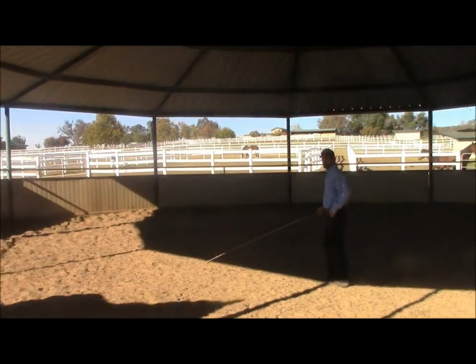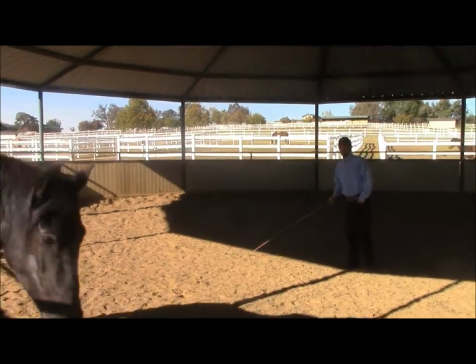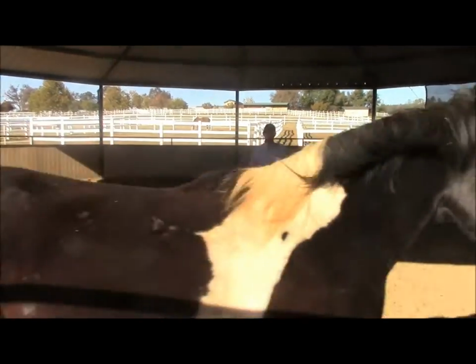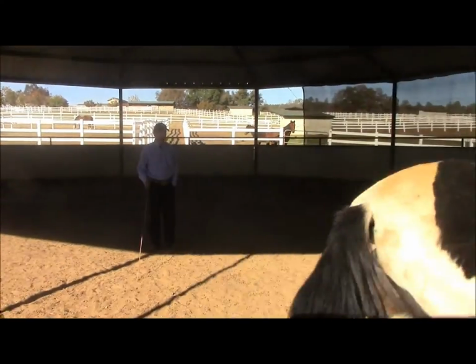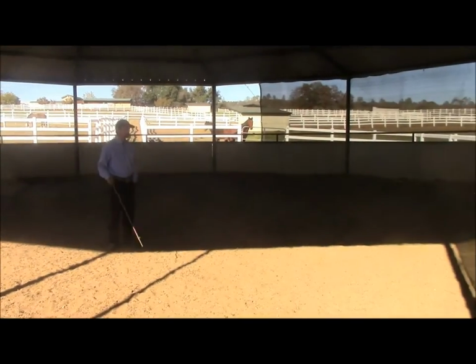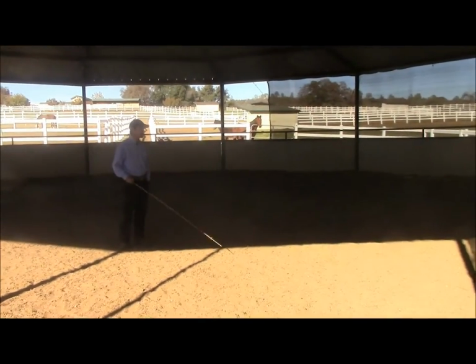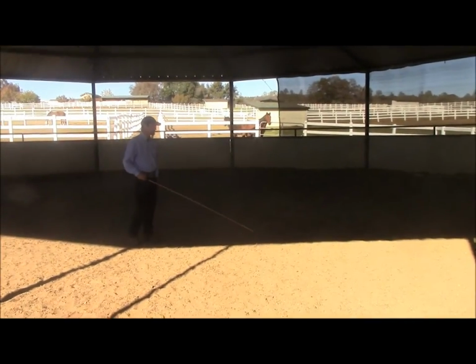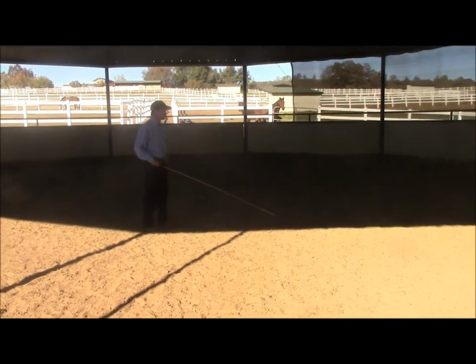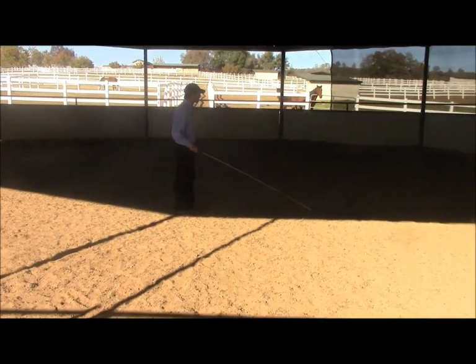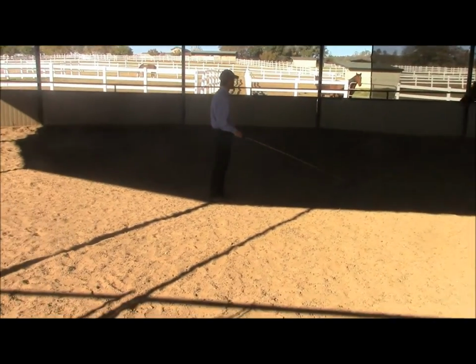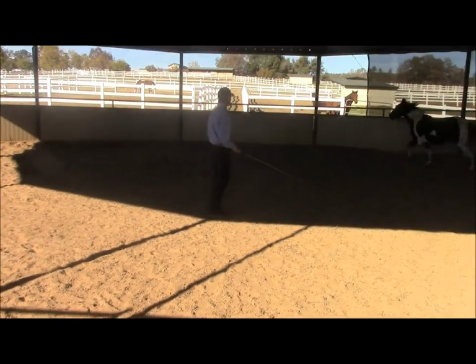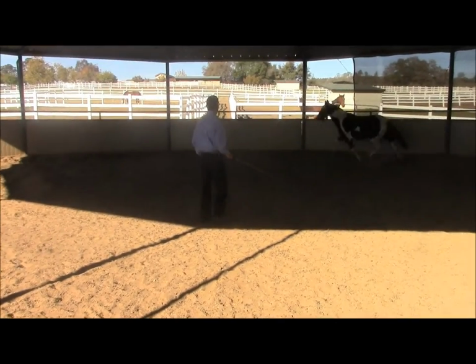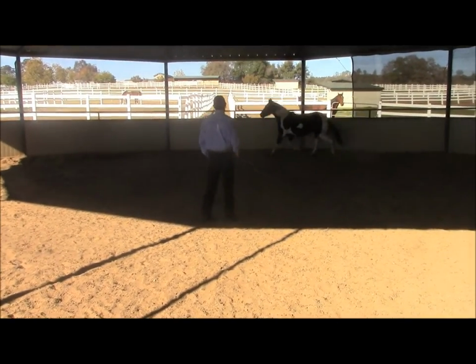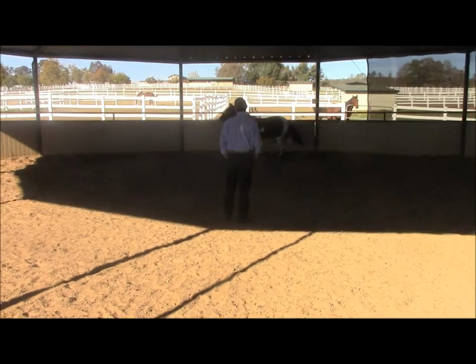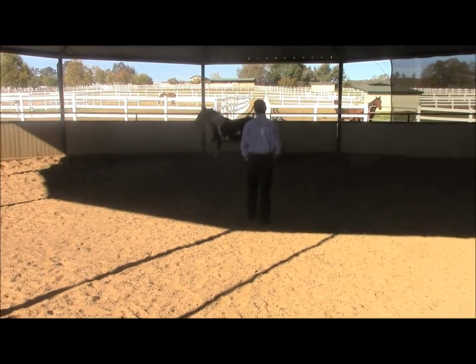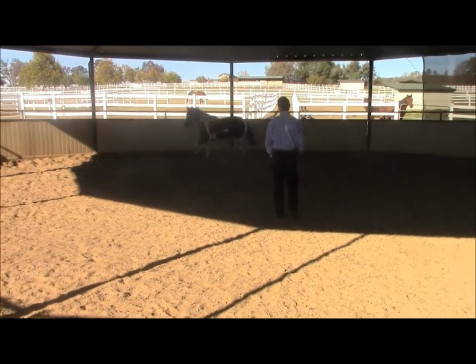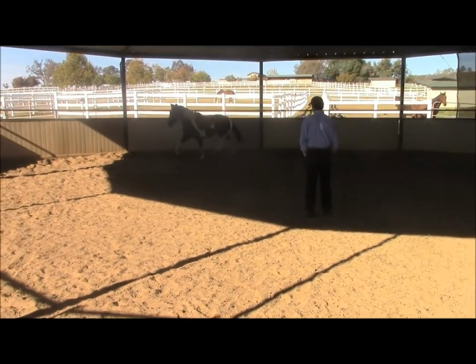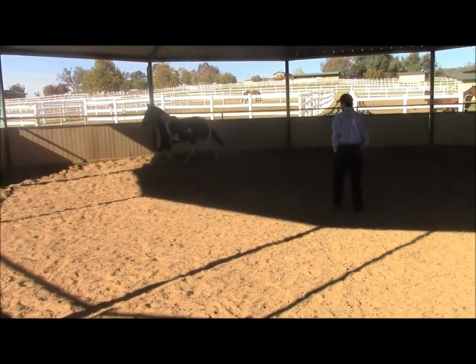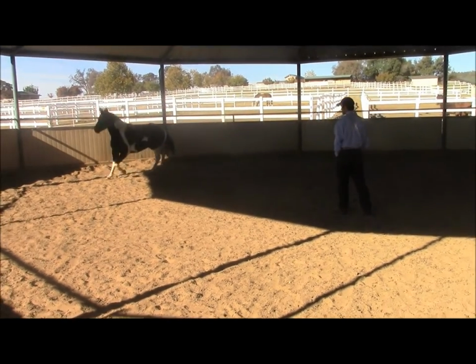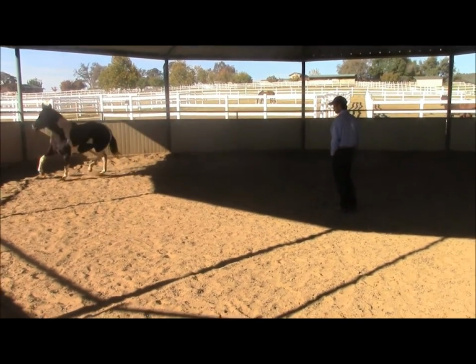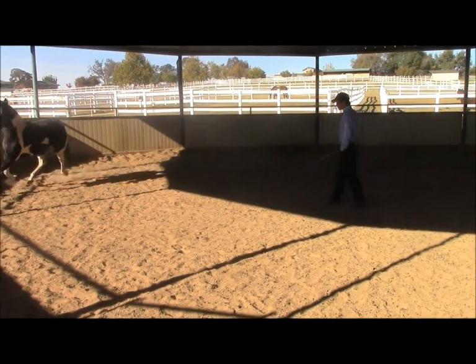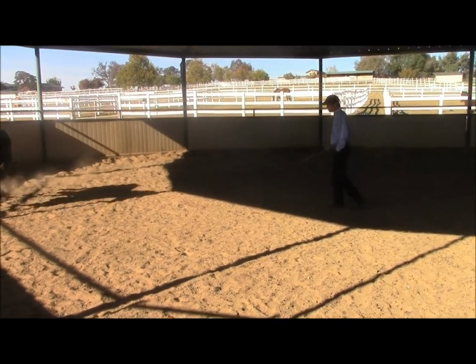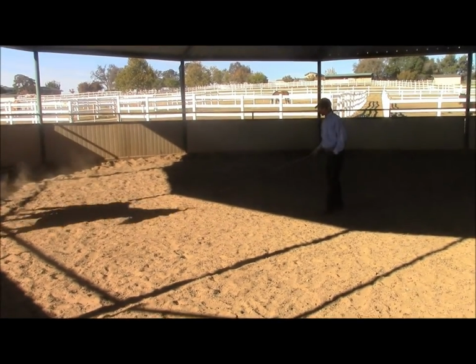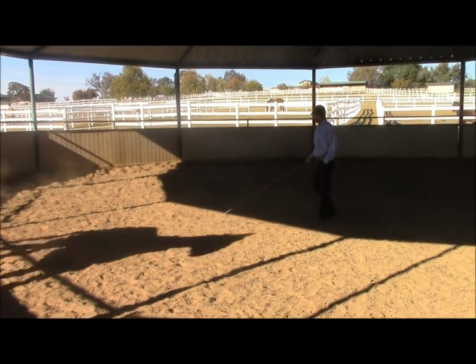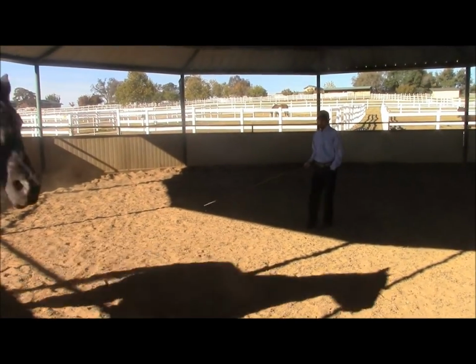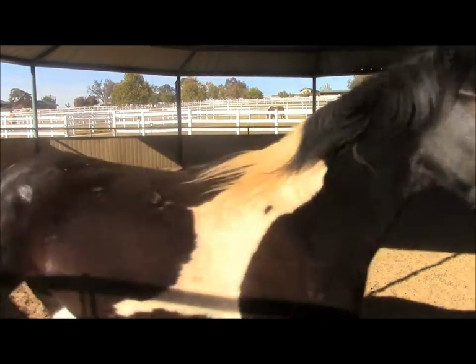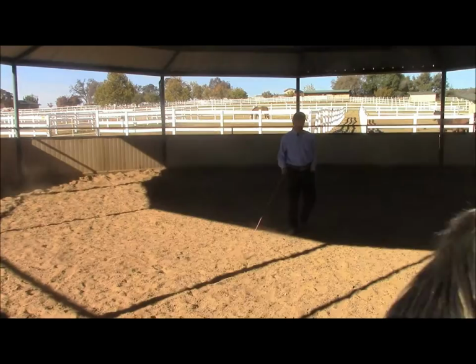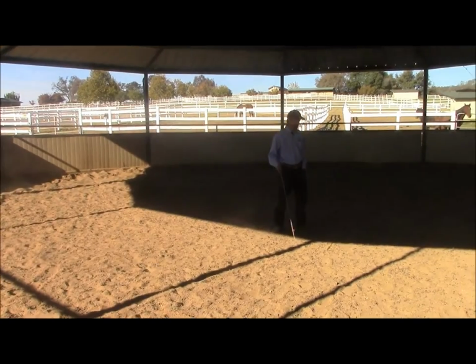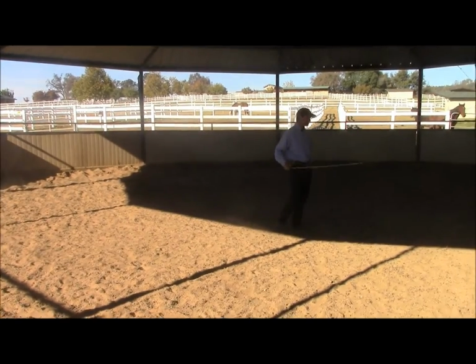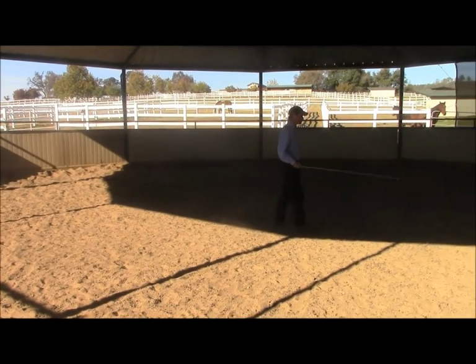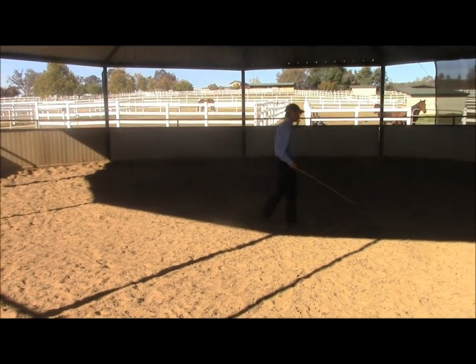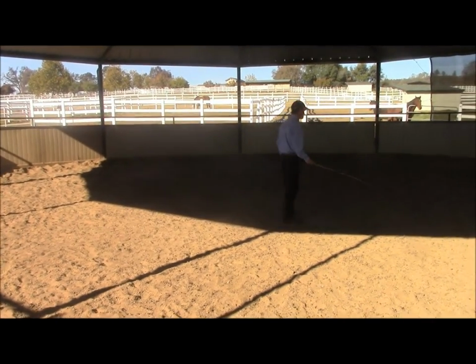This video is on teaching your horse how to face you. It has a lot of good purposes. For instance, if your horse runs from you when trying to be caught, or if you want to teach your horse how to ground tie, teach them how to spook in place — those types of things.